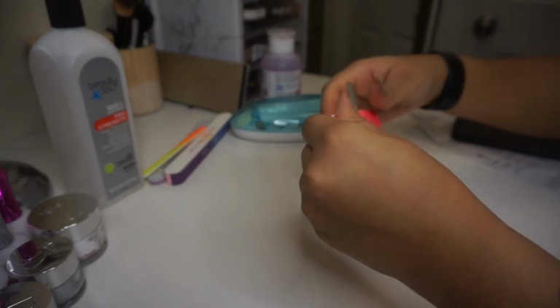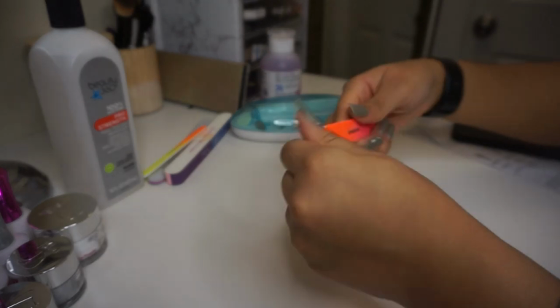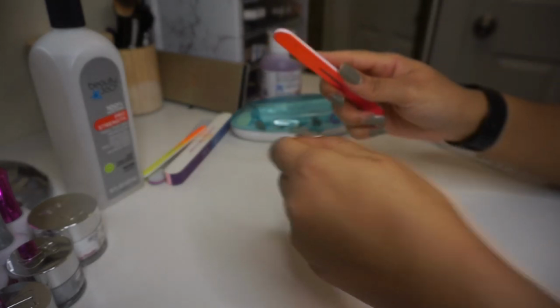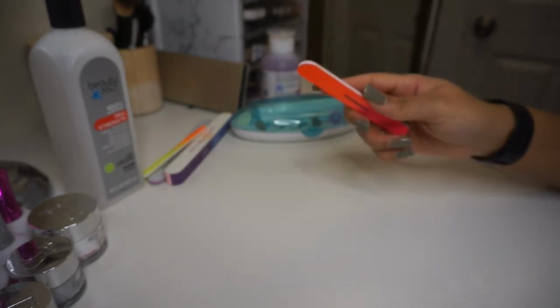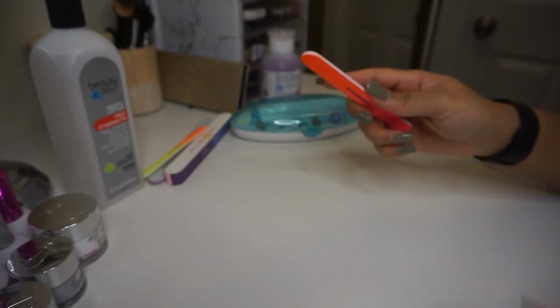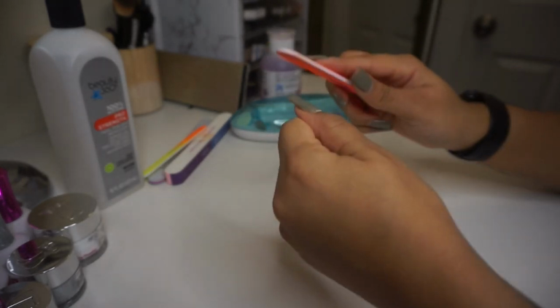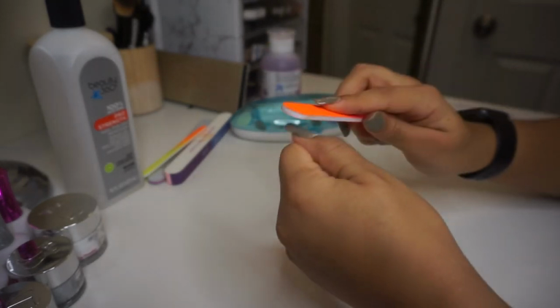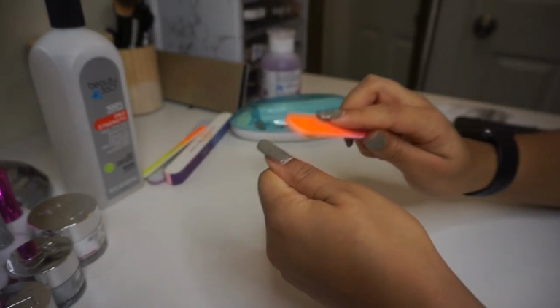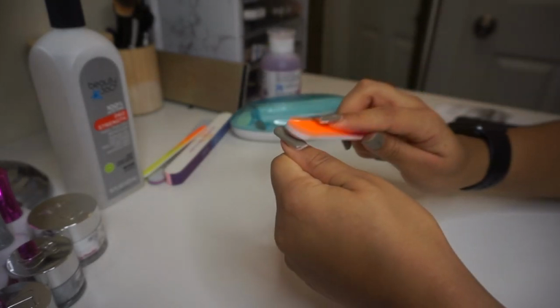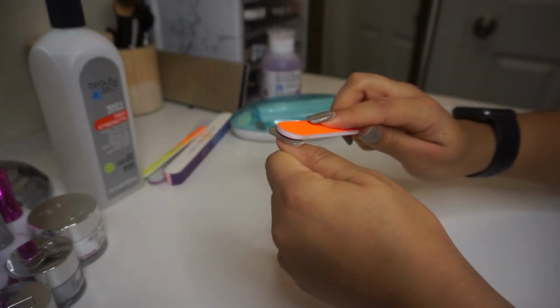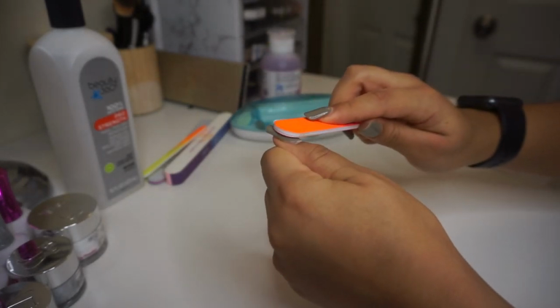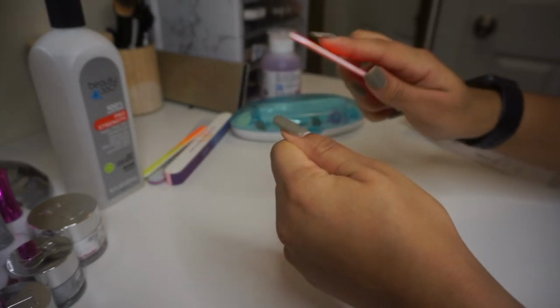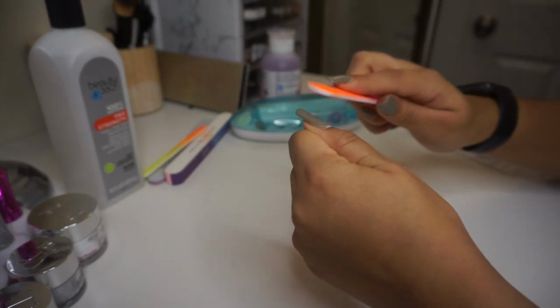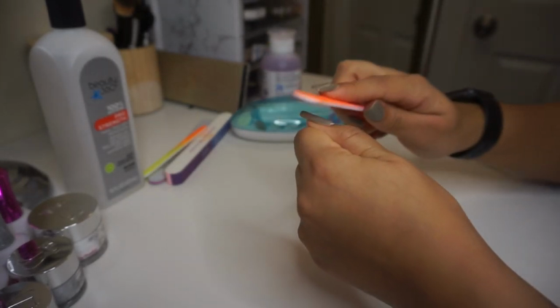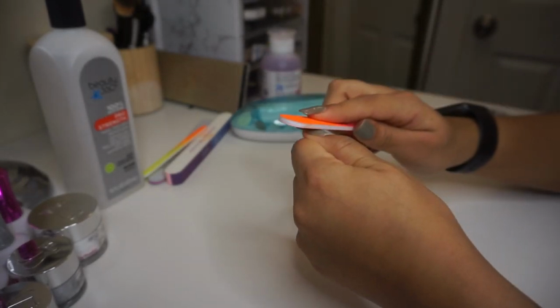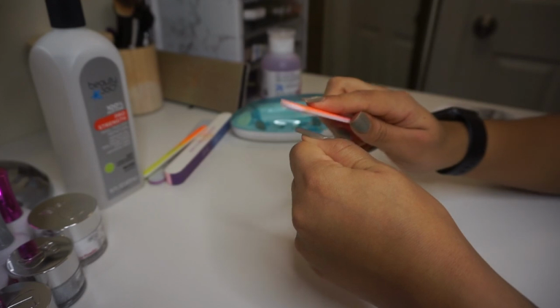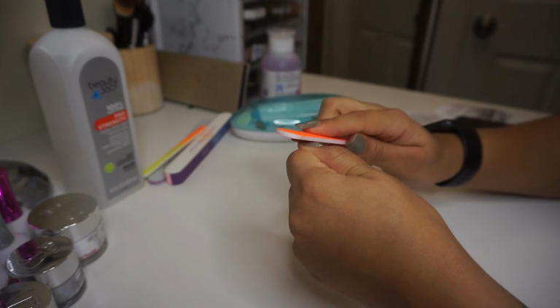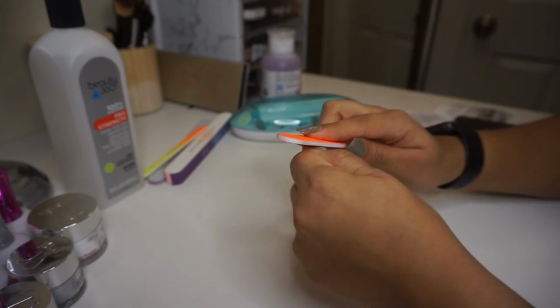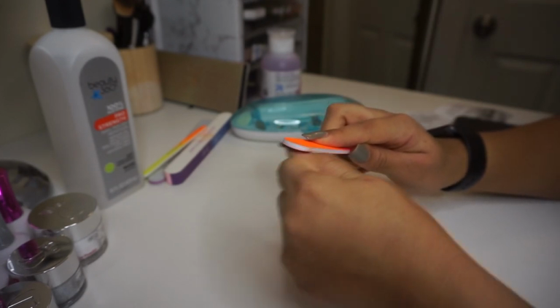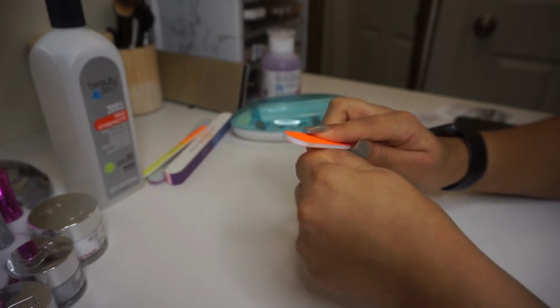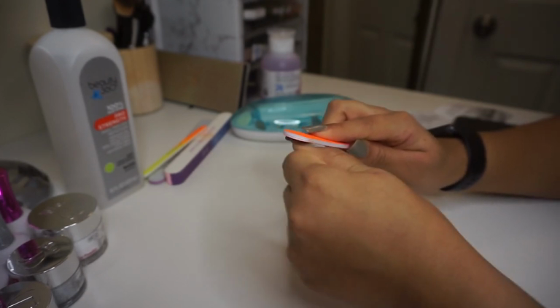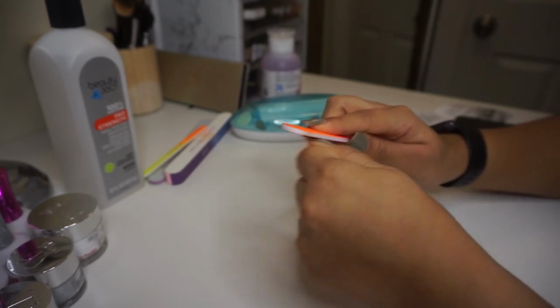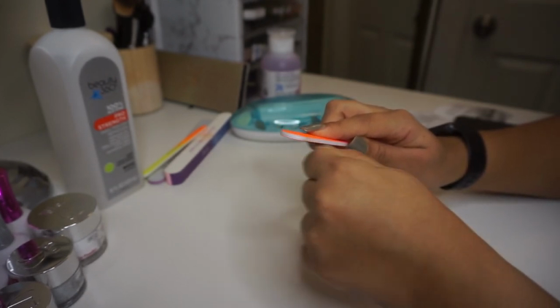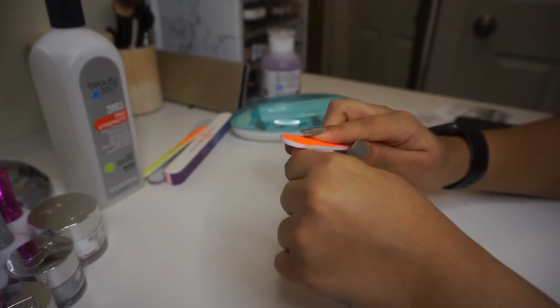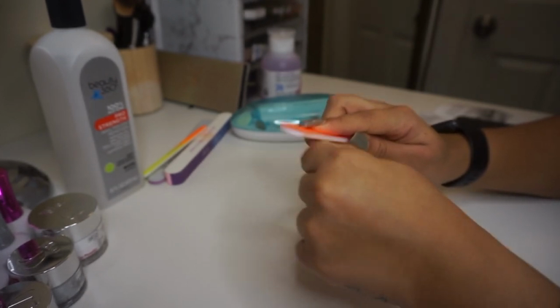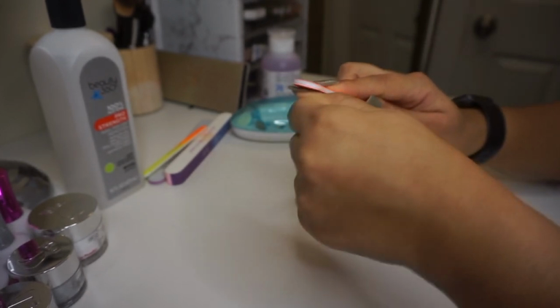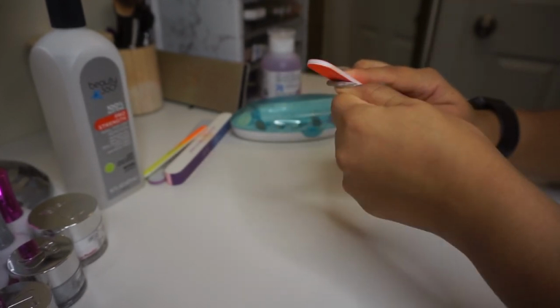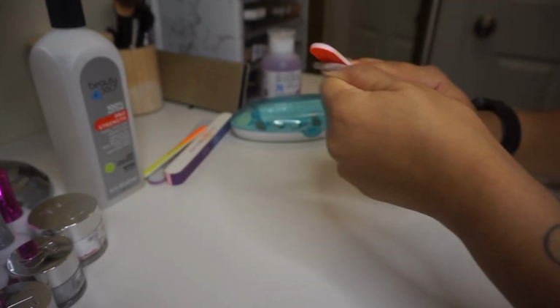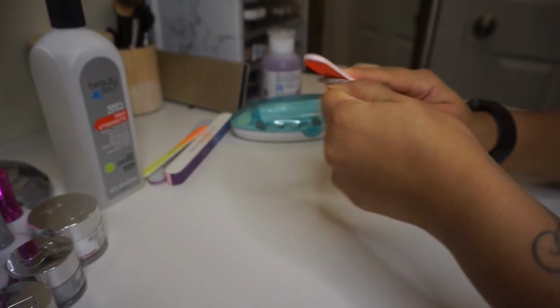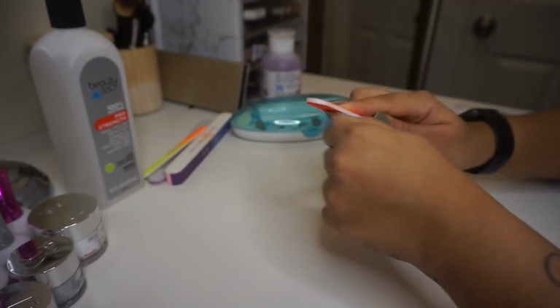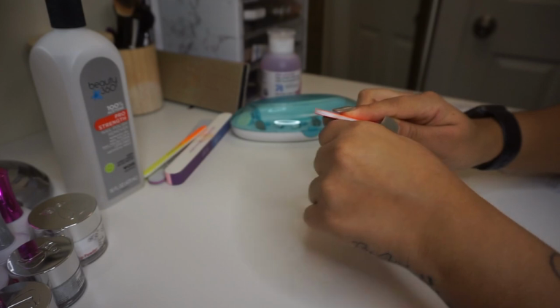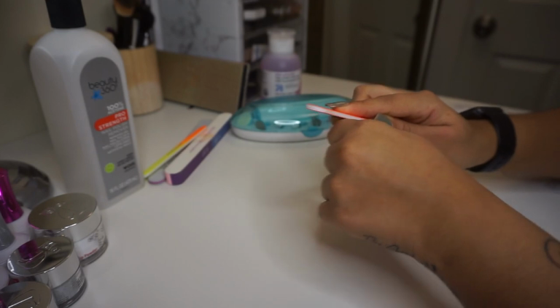The first step is to strip away the top coat from each nail using a nail file so that I can speed up the removal process before applying the acetone.